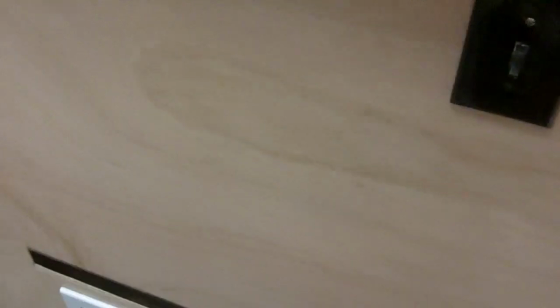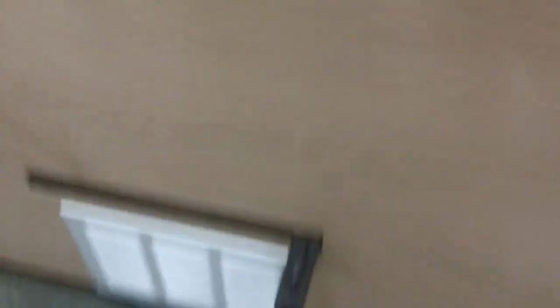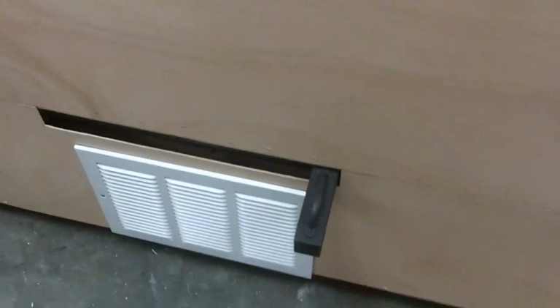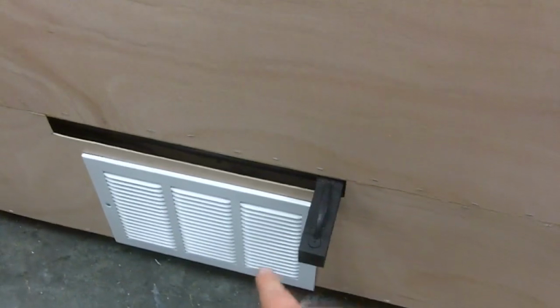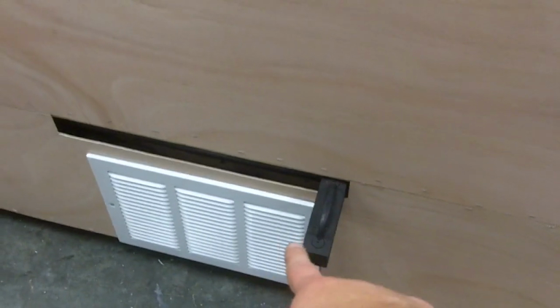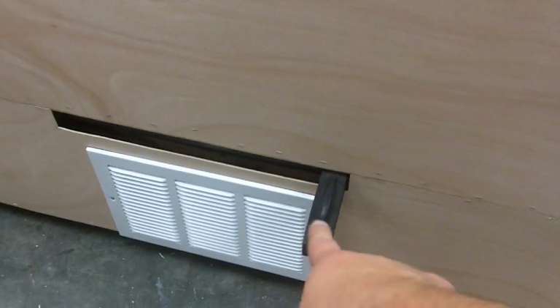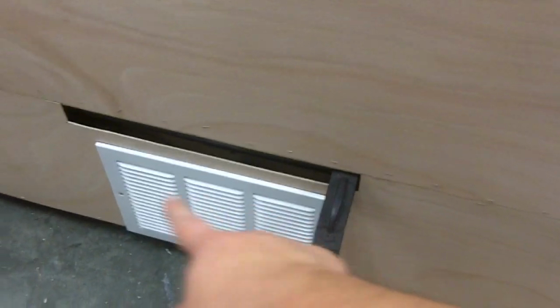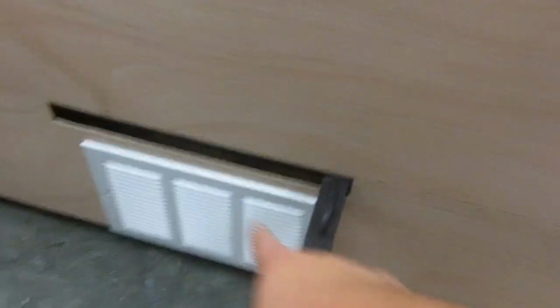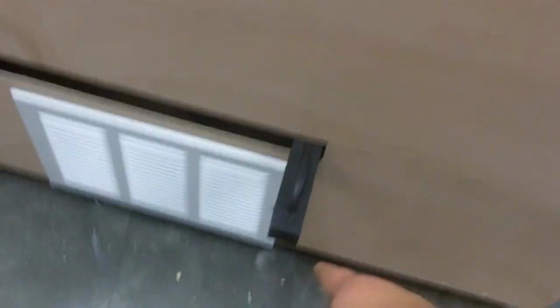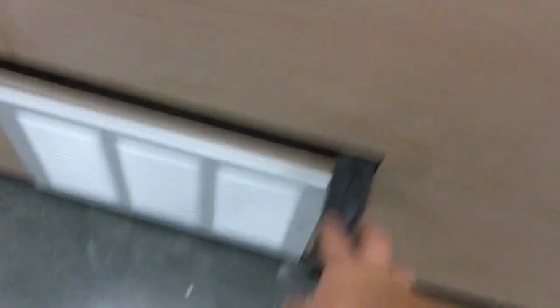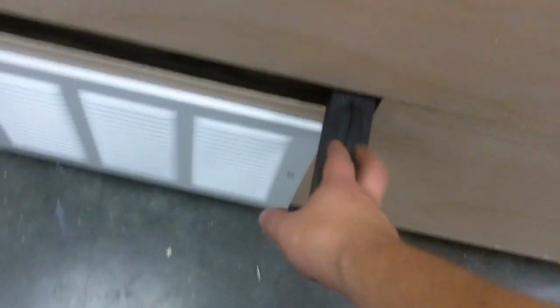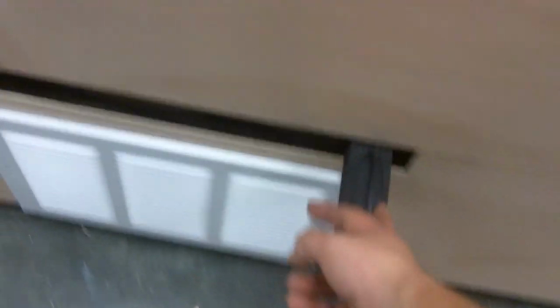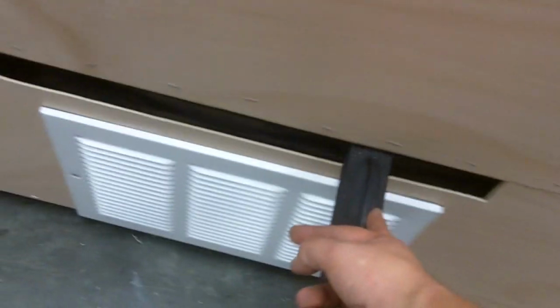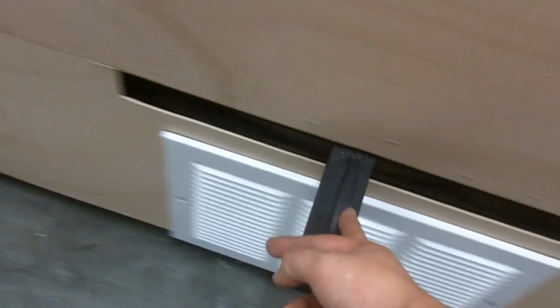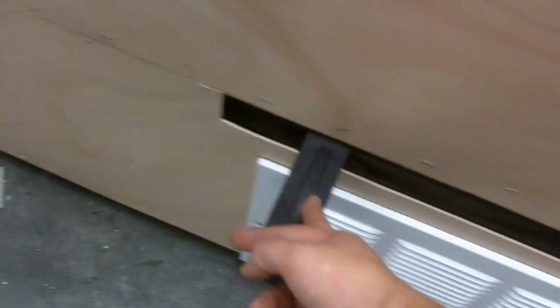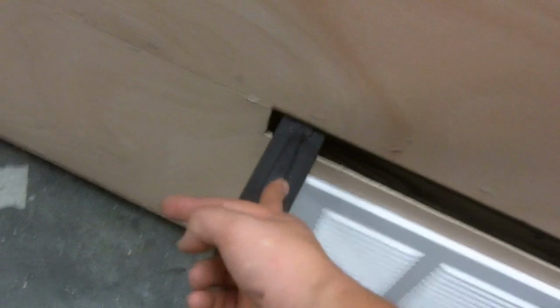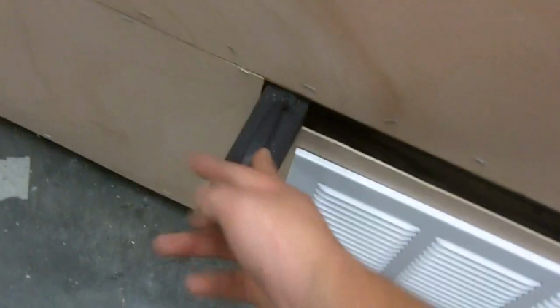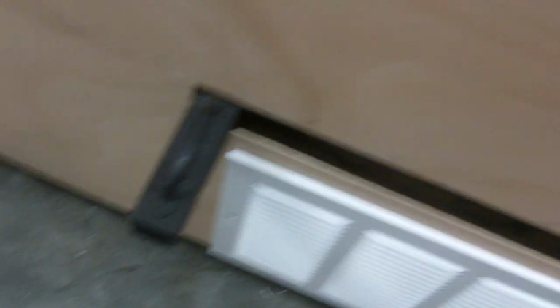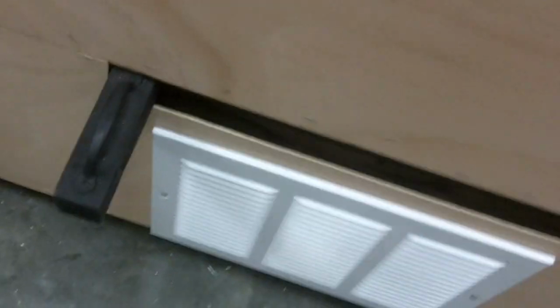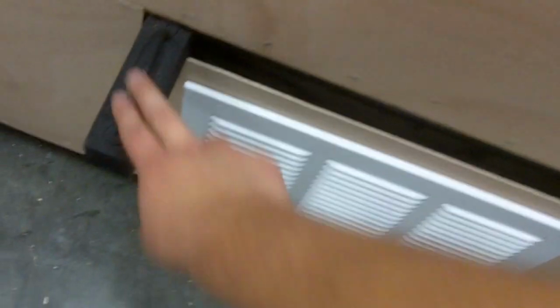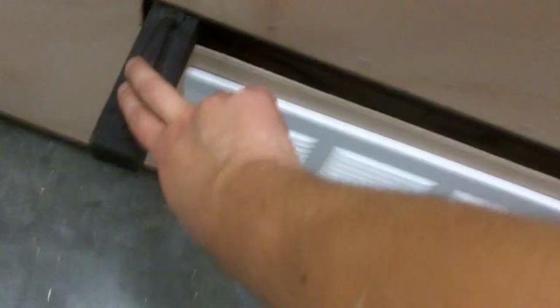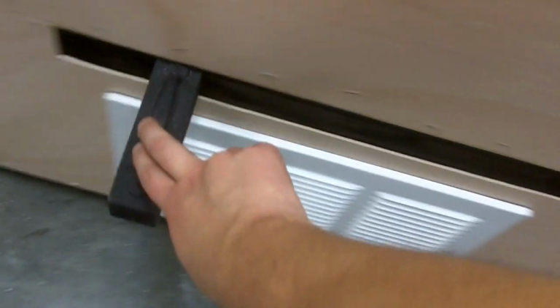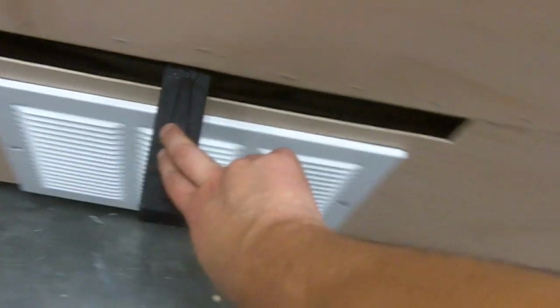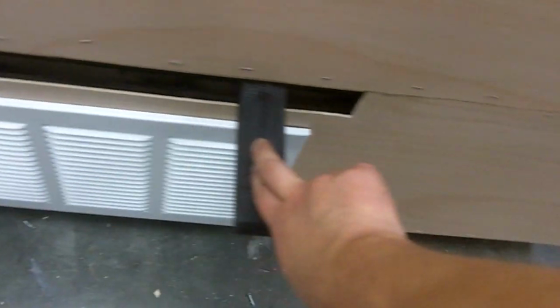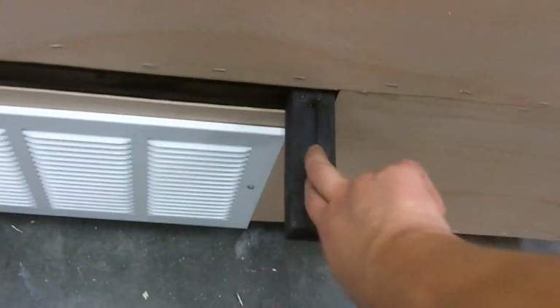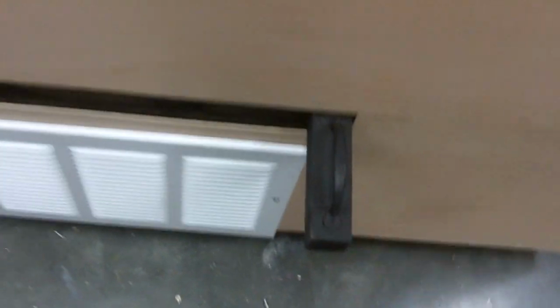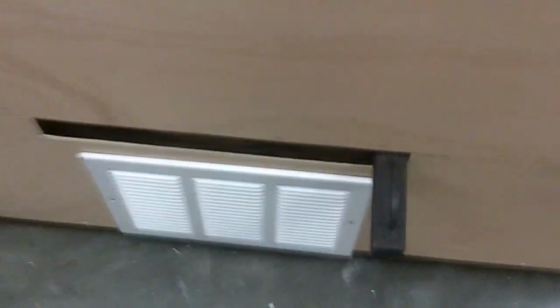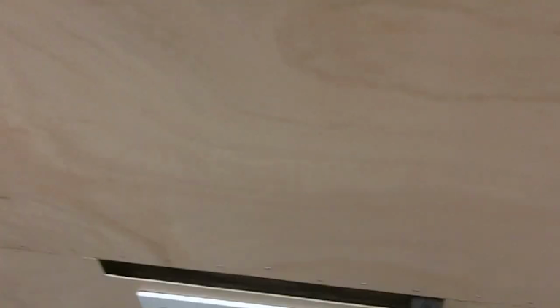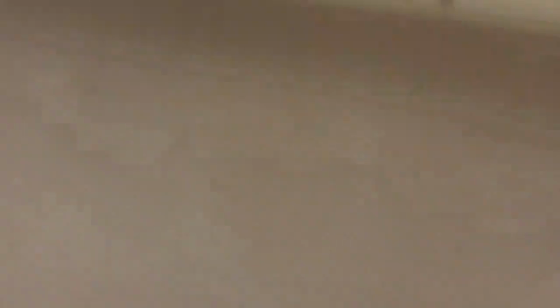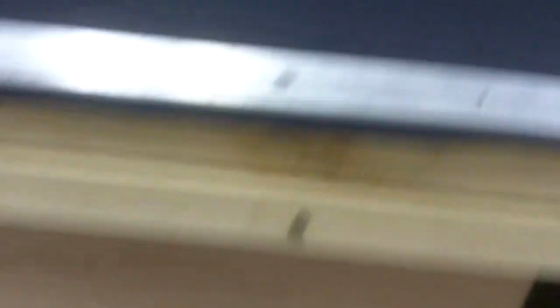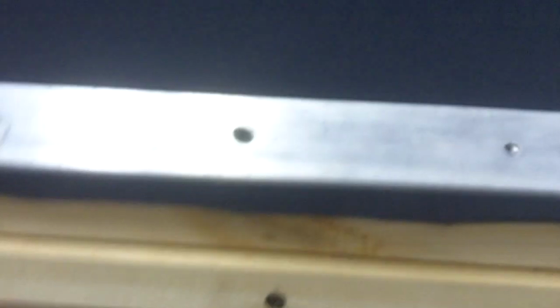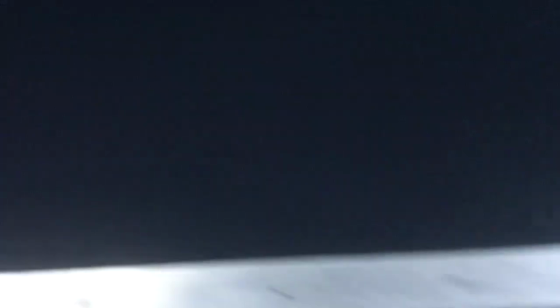Down here, this weird thing right here is the shutter, and this just slides like a drawer — super easy, very smooth actually.